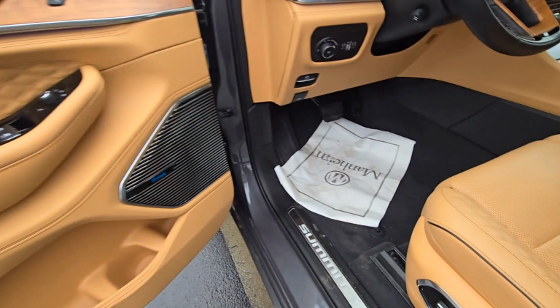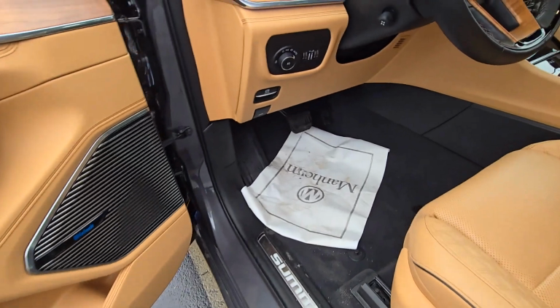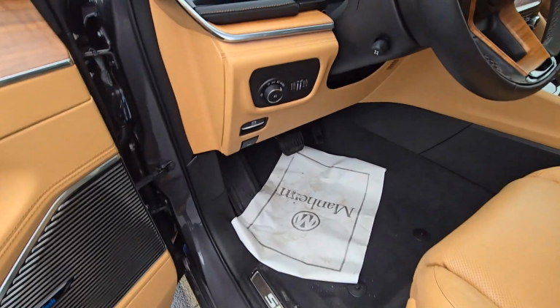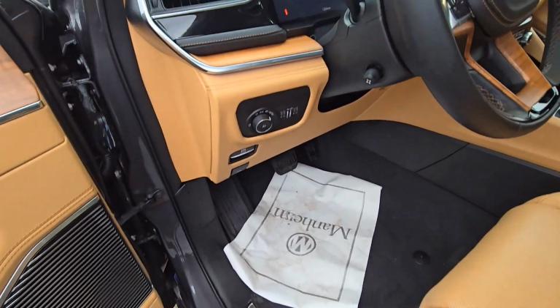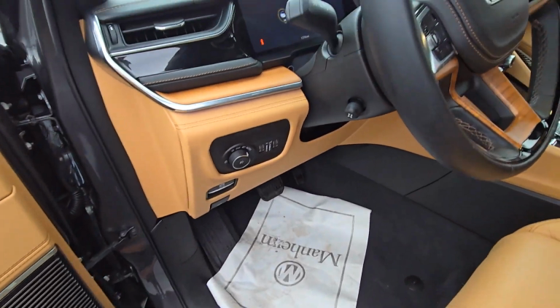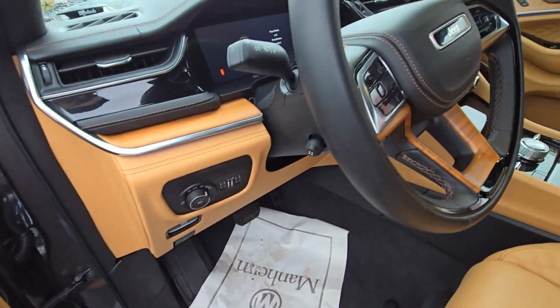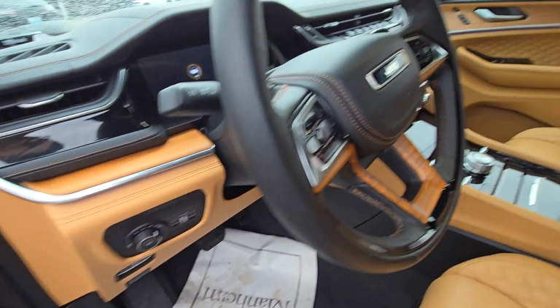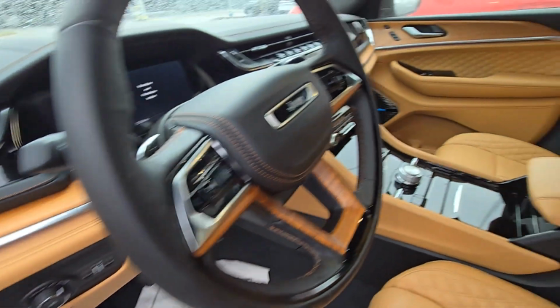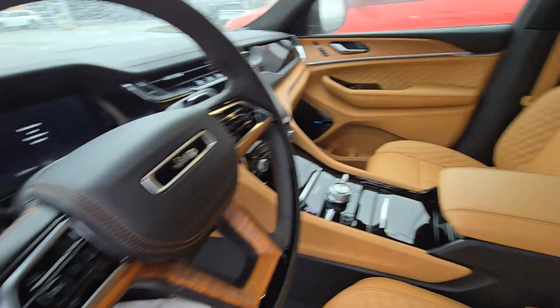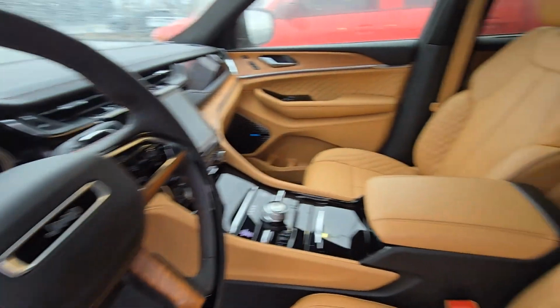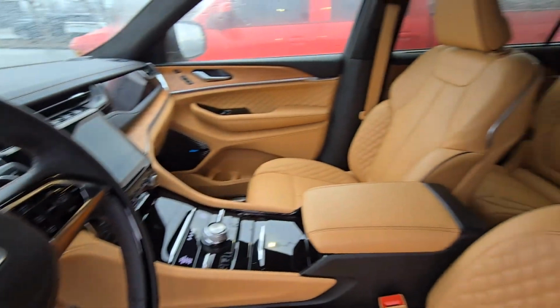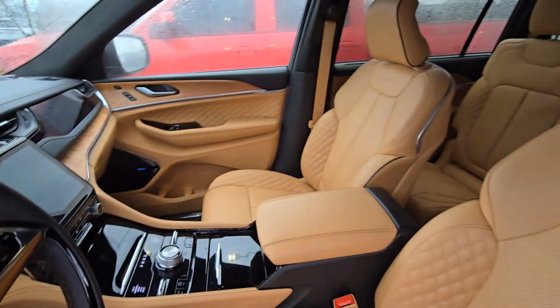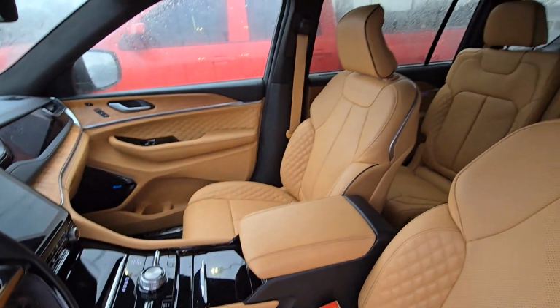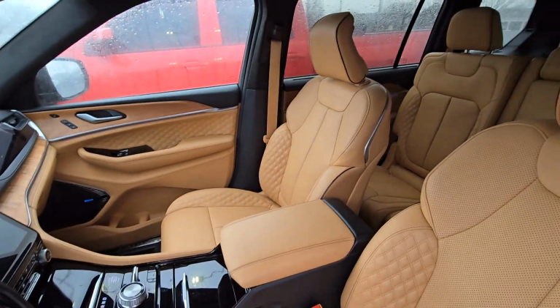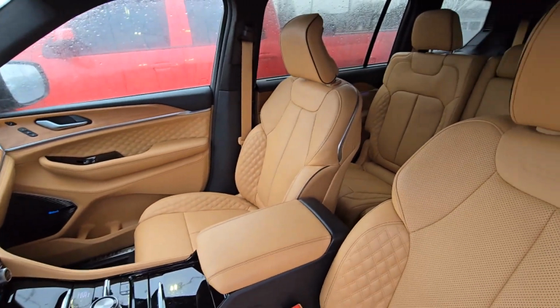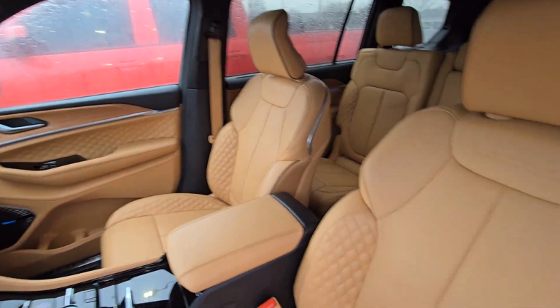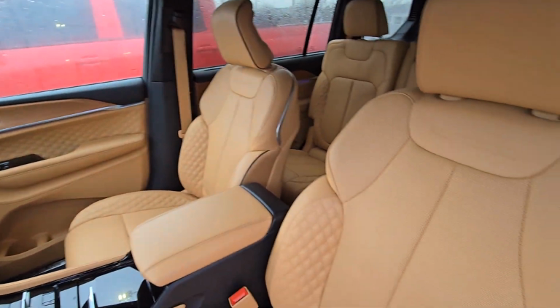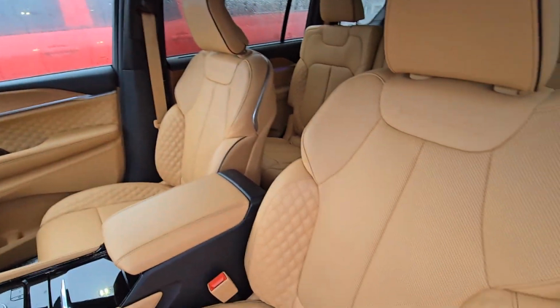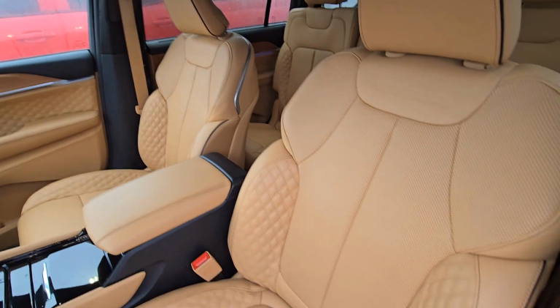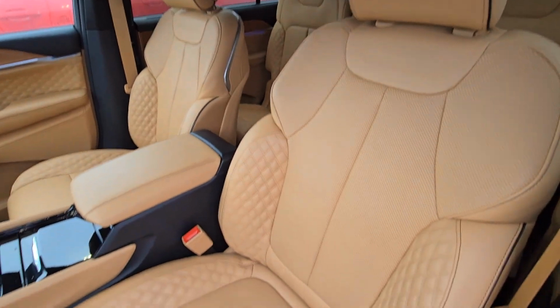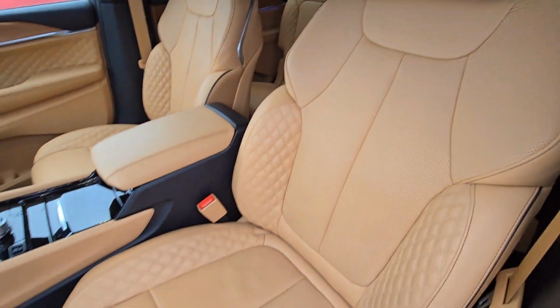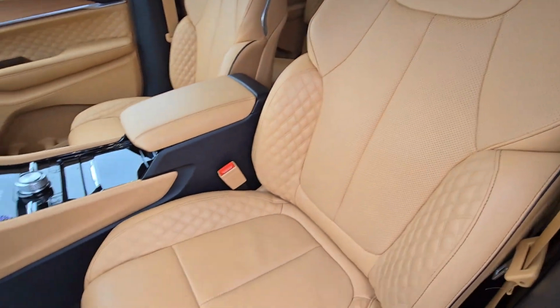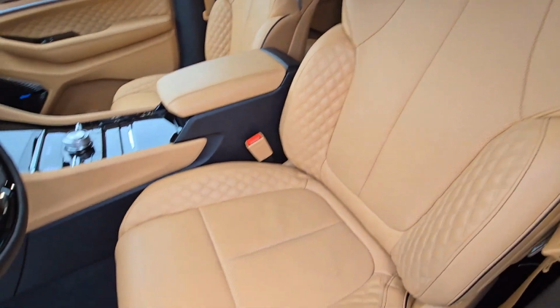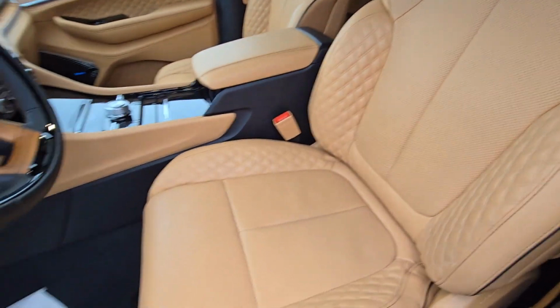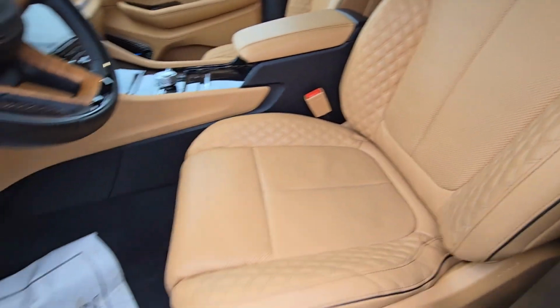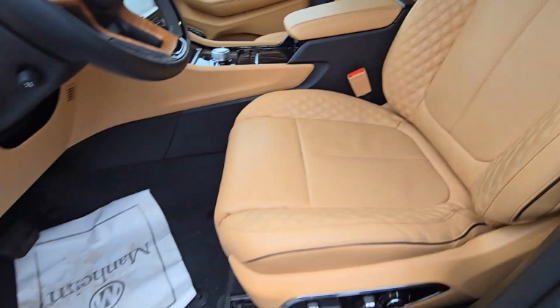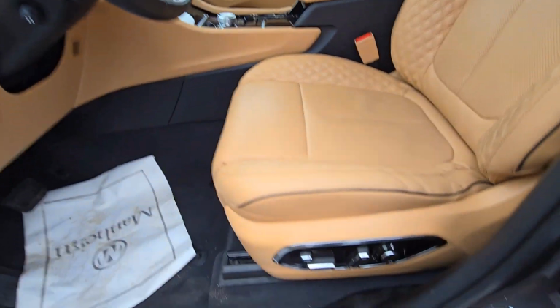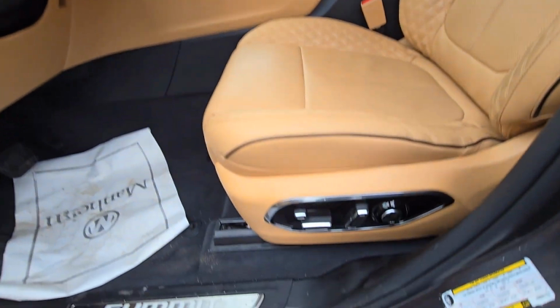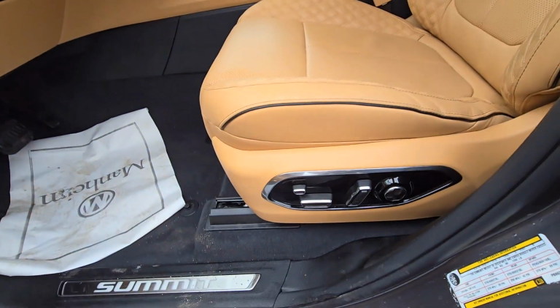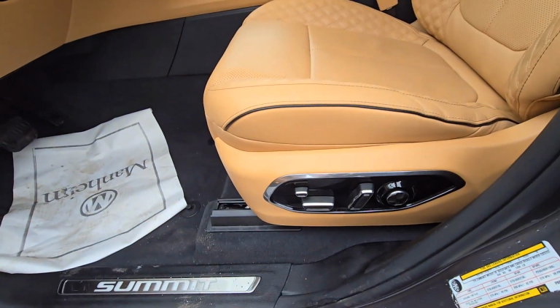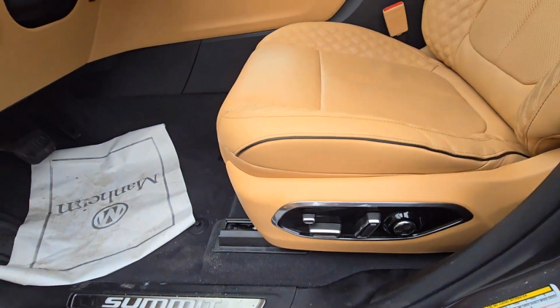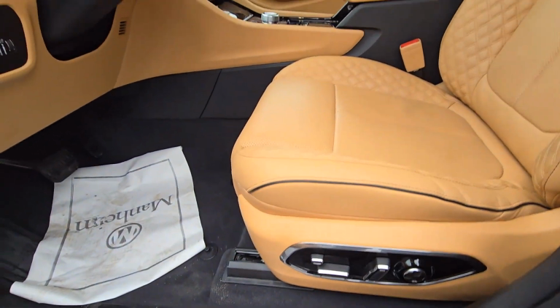Driver's side door — front seats look very, very luxurious. Power seats, of course.